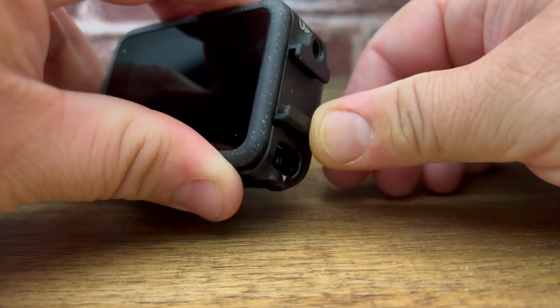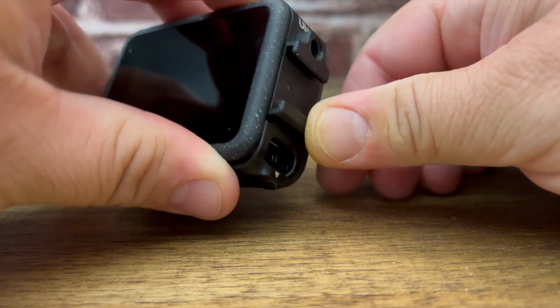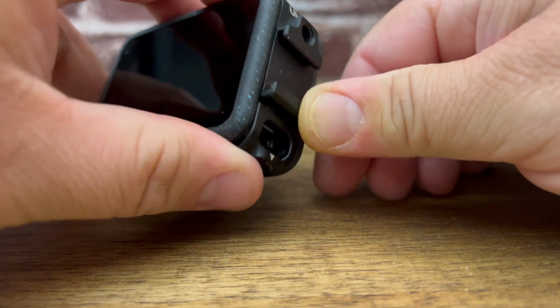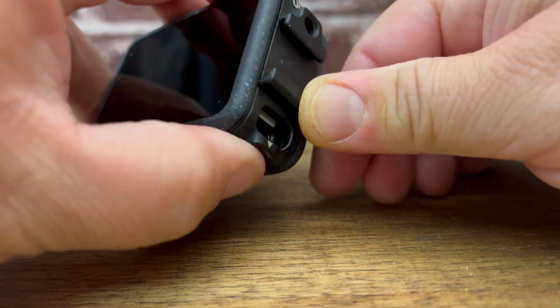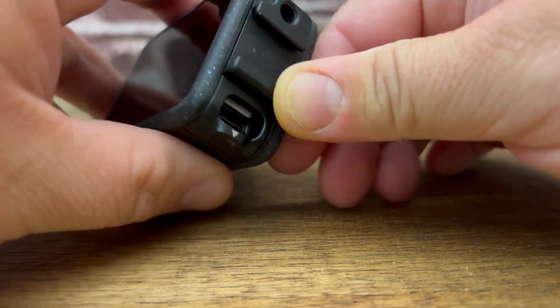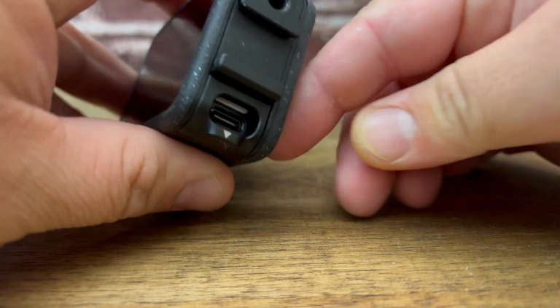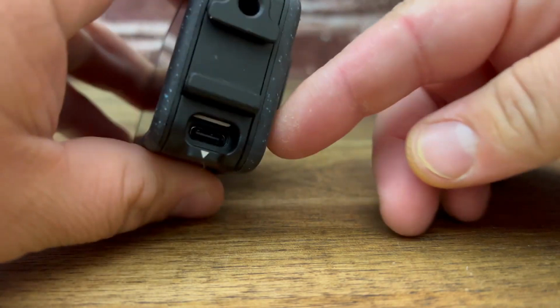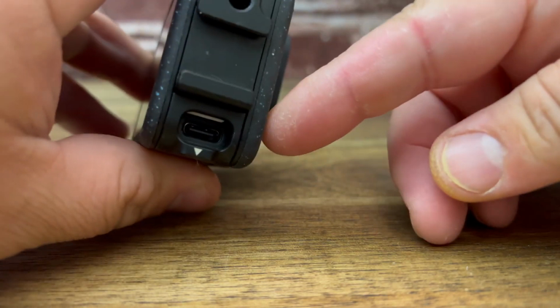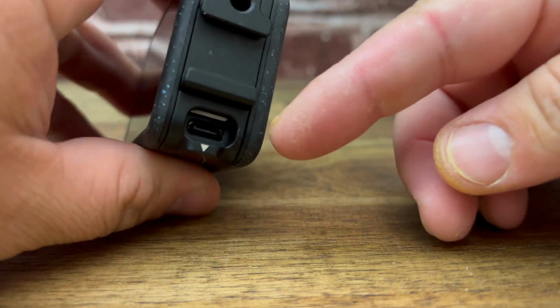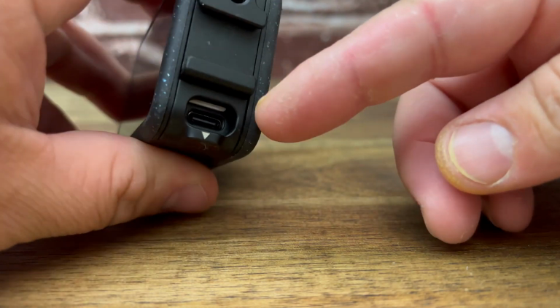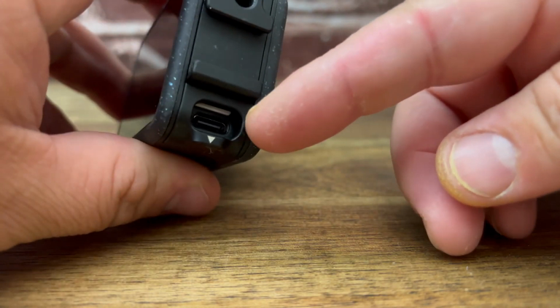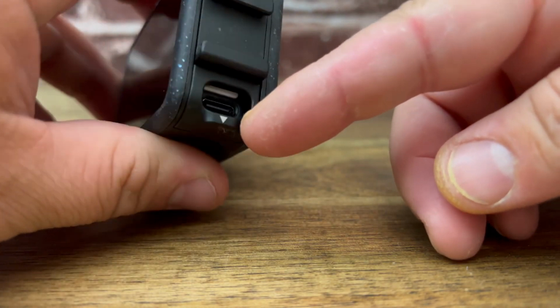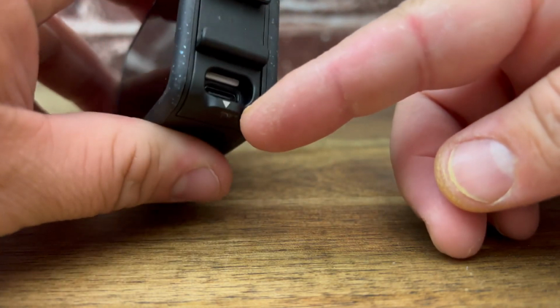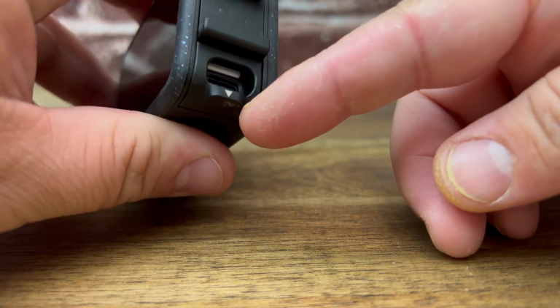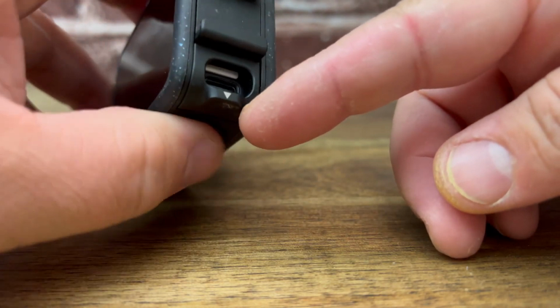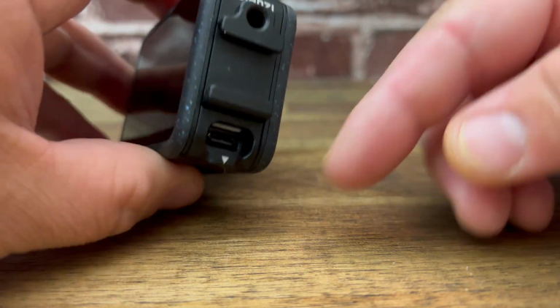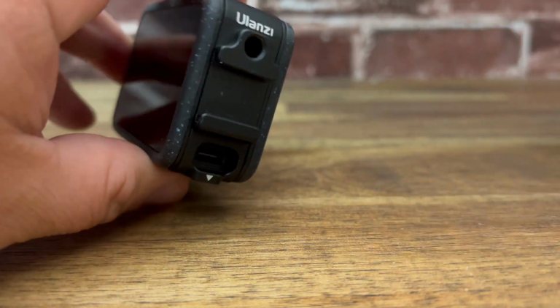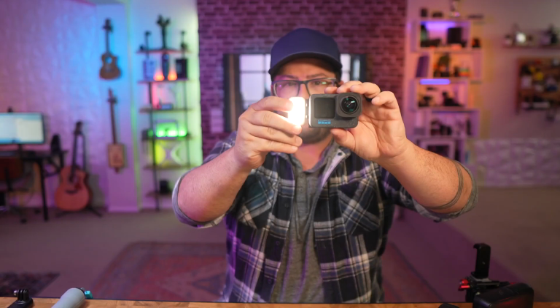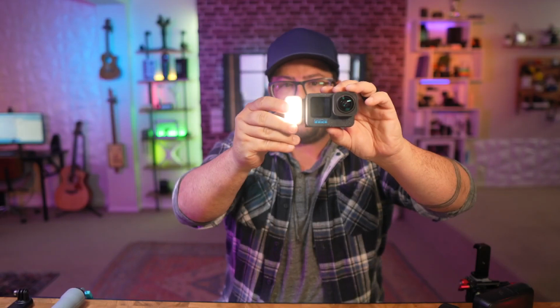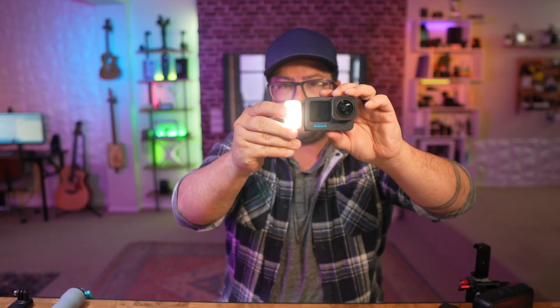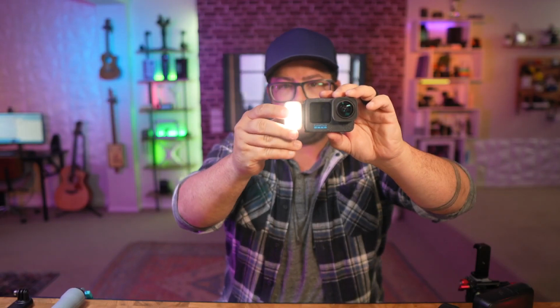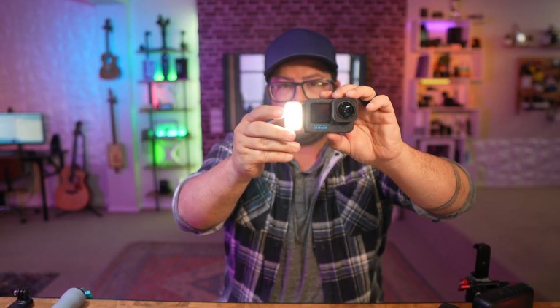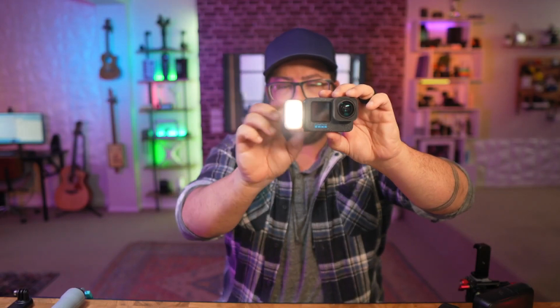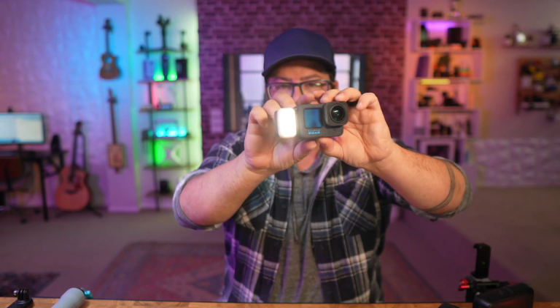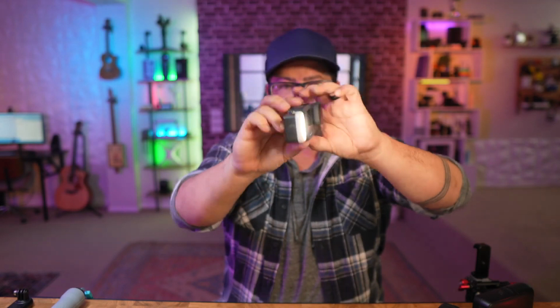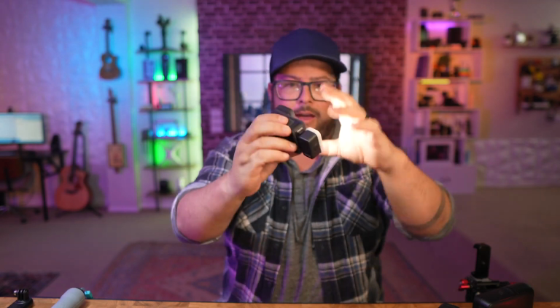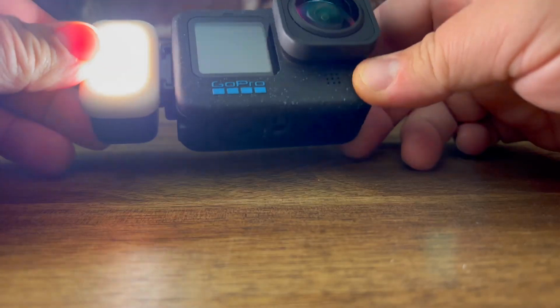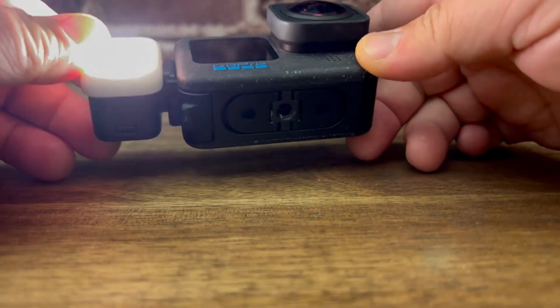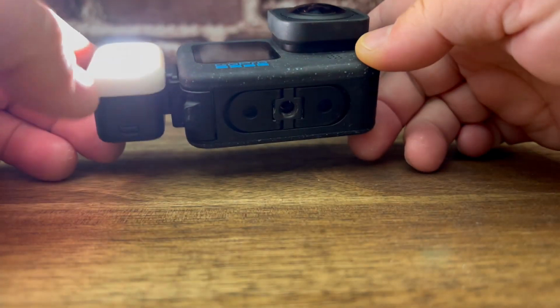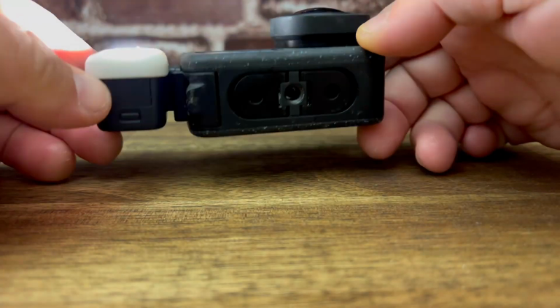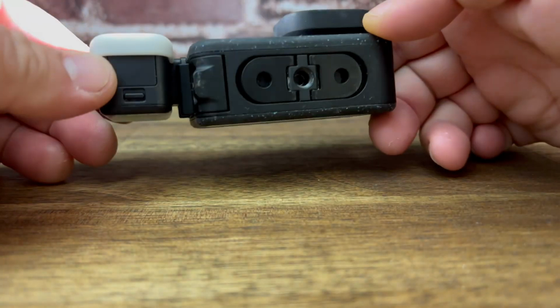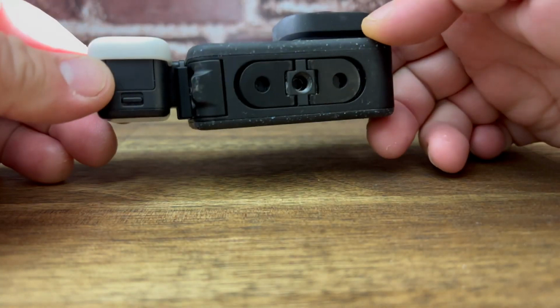You pop that thing on there and it also gives you access to the USB-C right there, so you can put your GoPro light on it — and there you go.